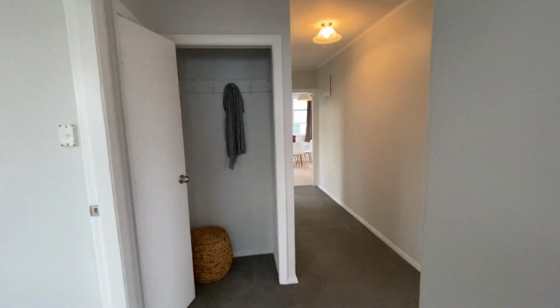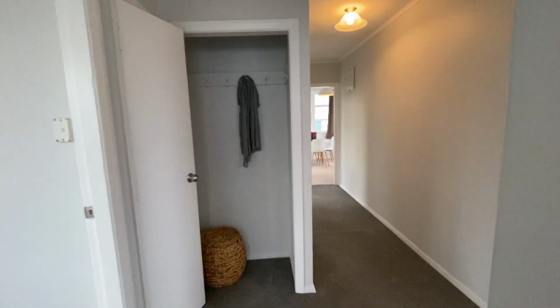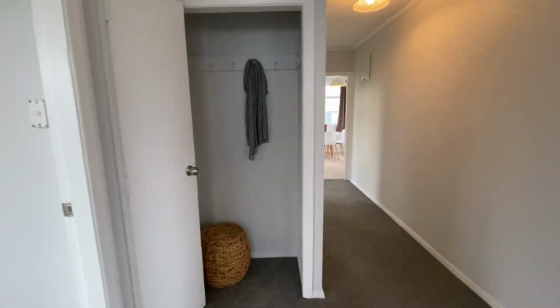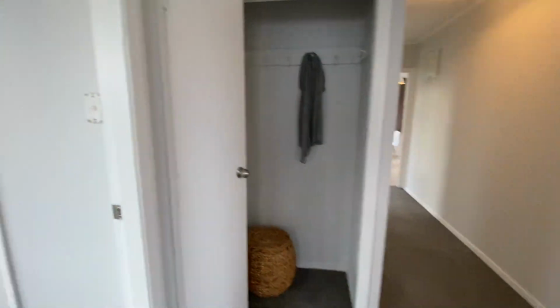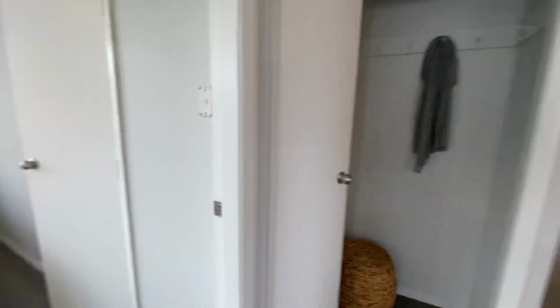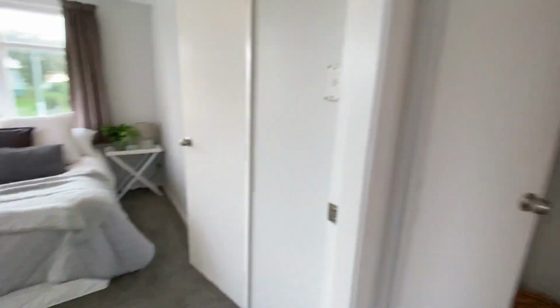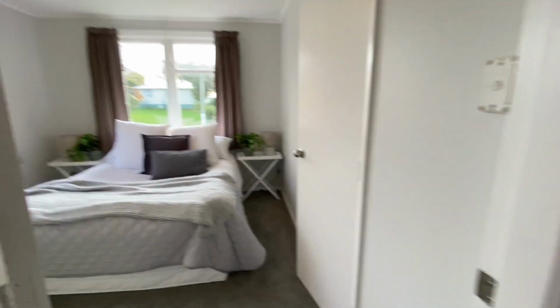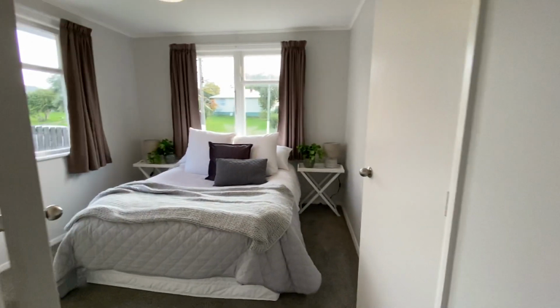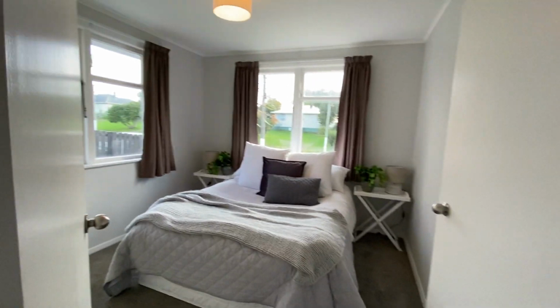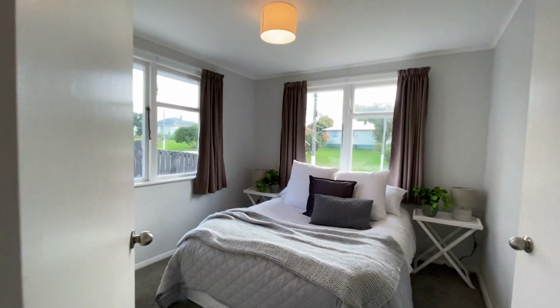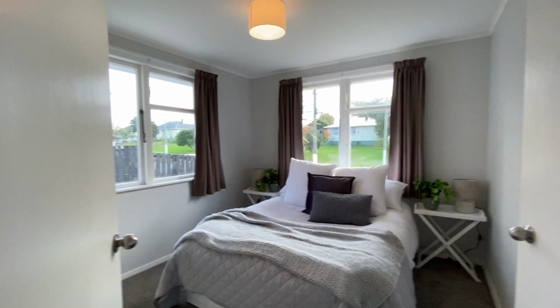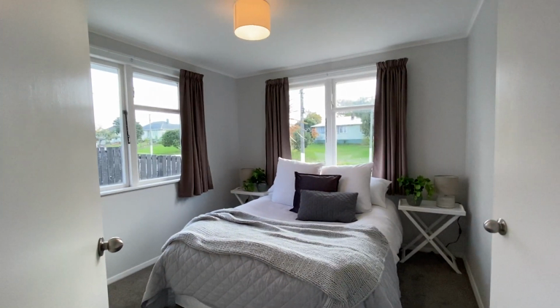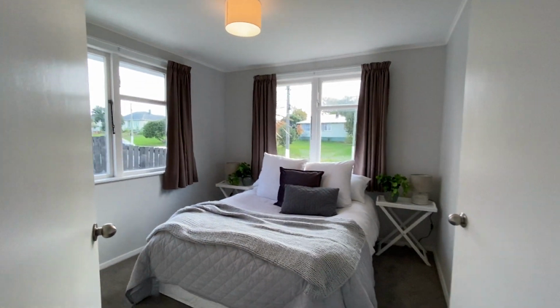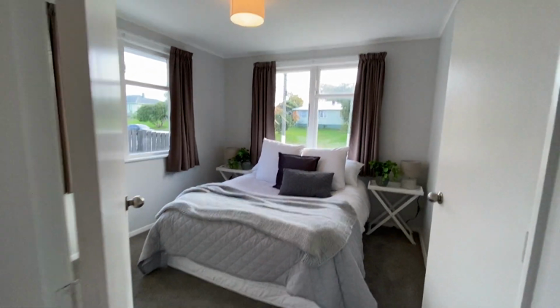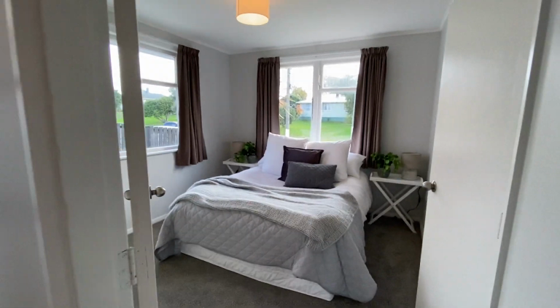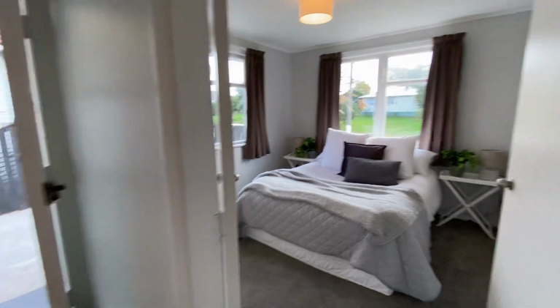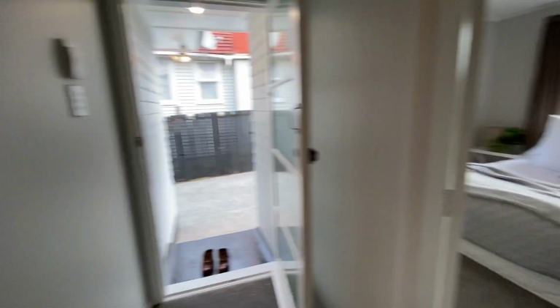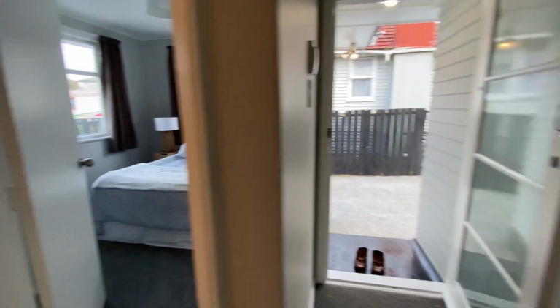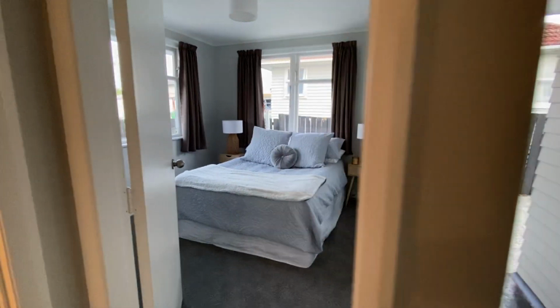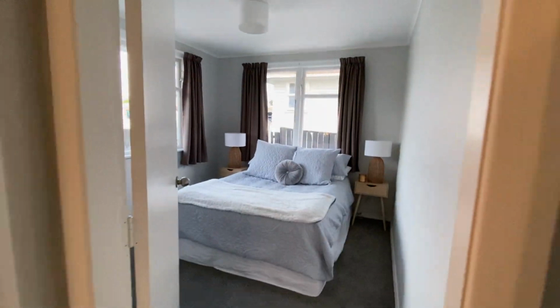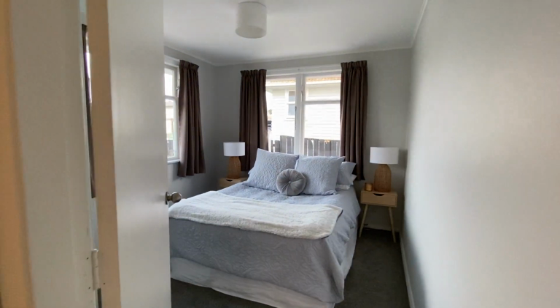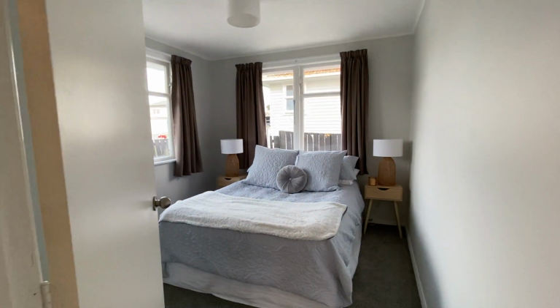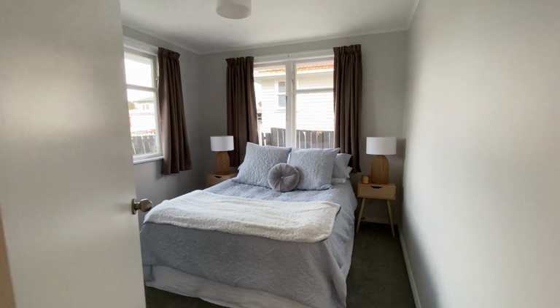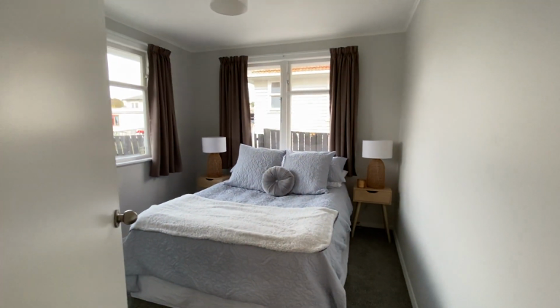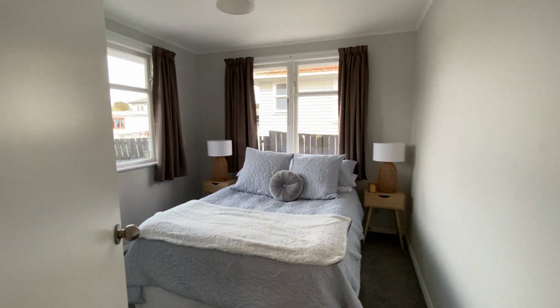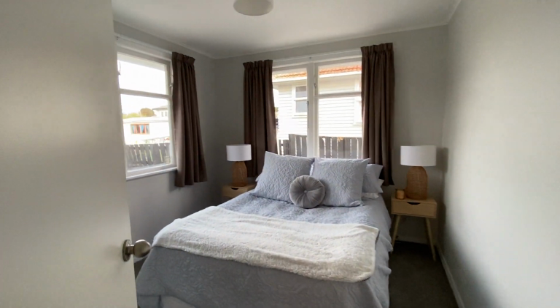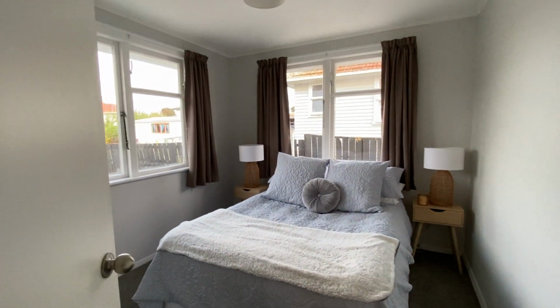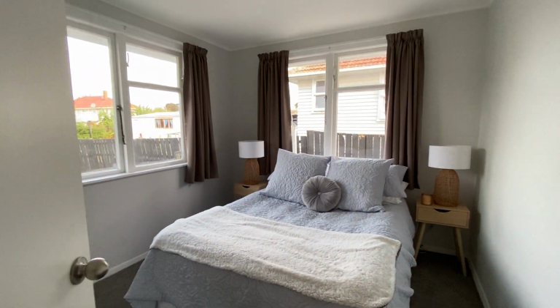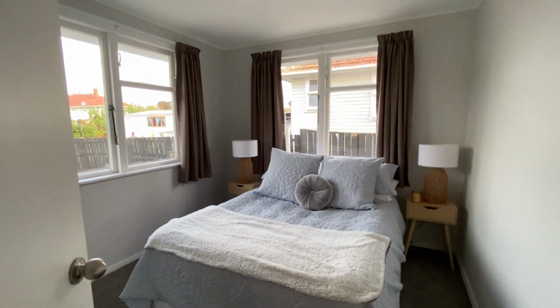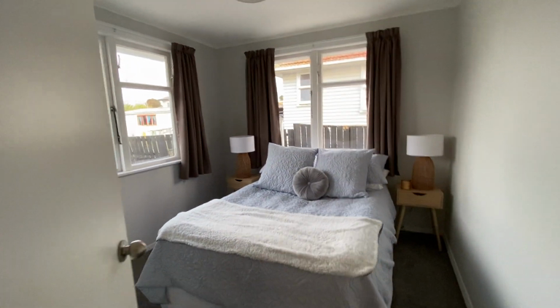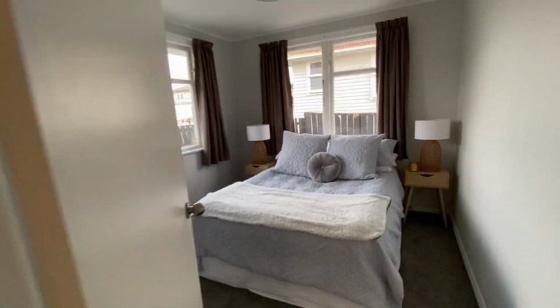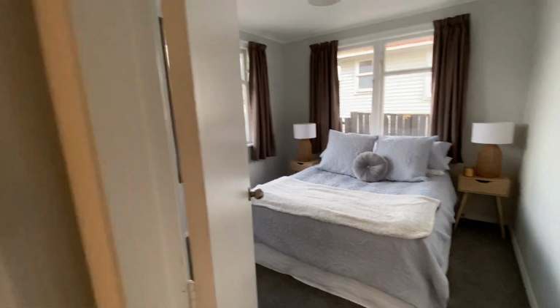First bedroom over here. Second bedroom — good size bedrooms, new curtains.